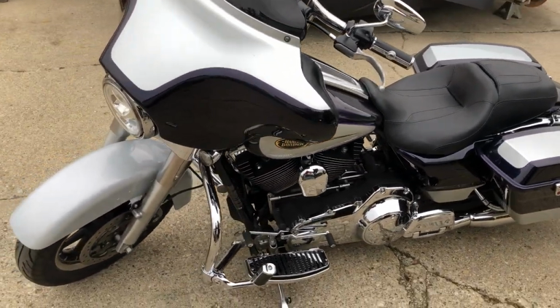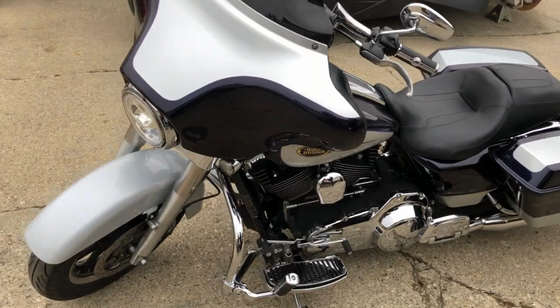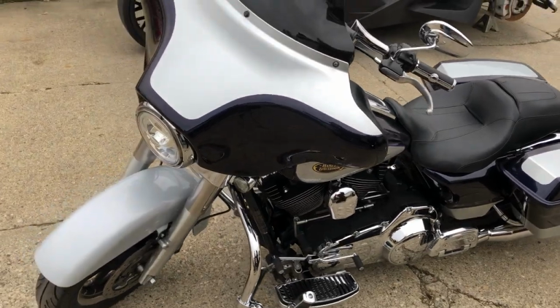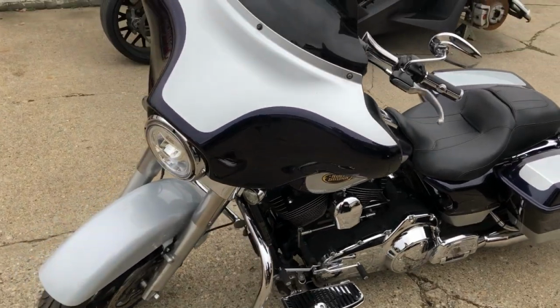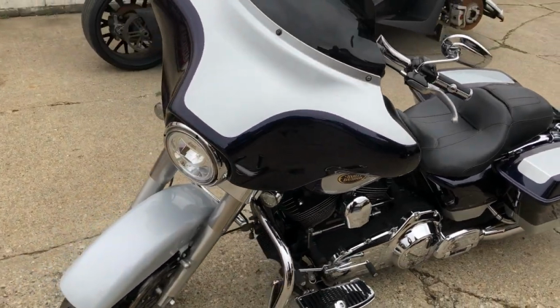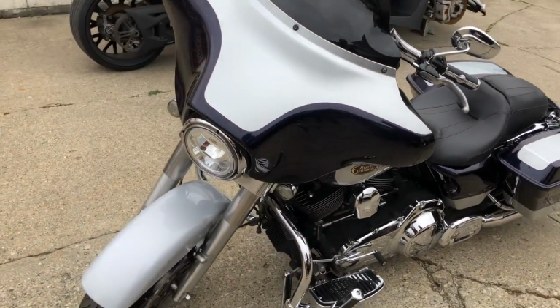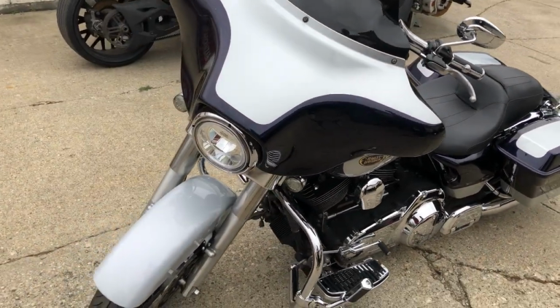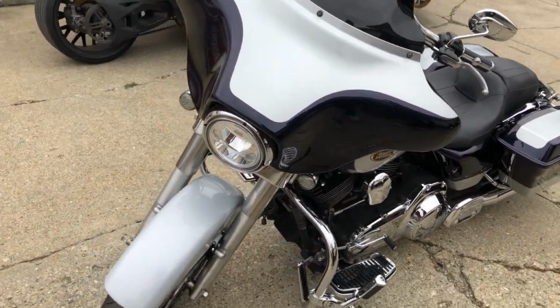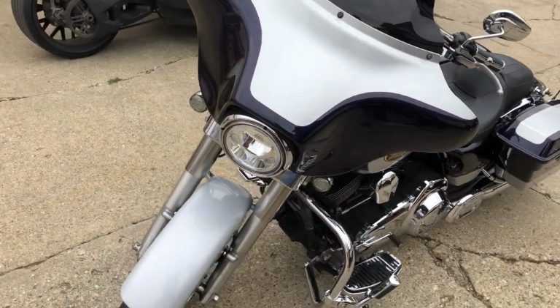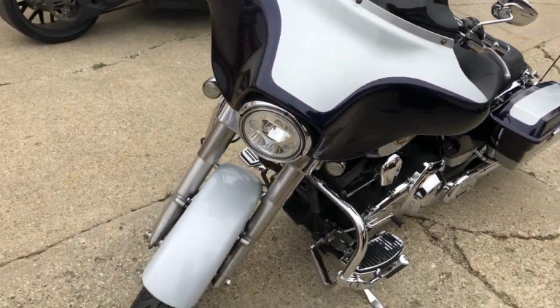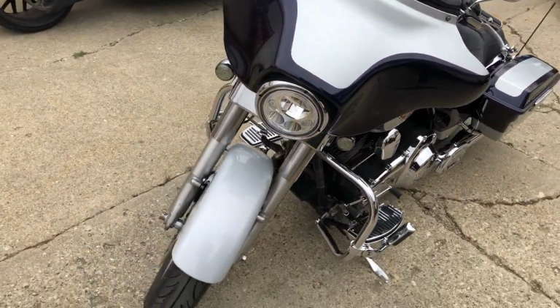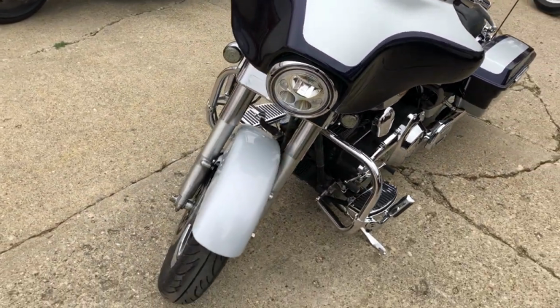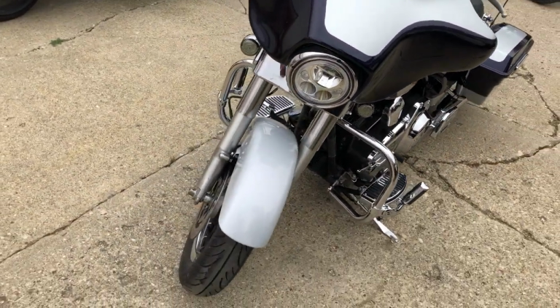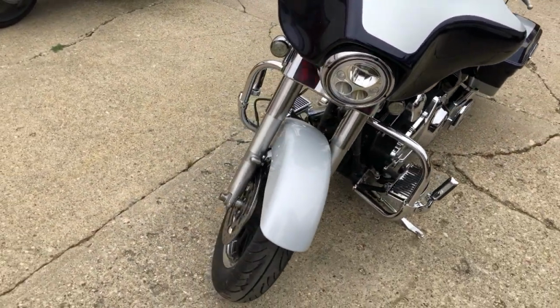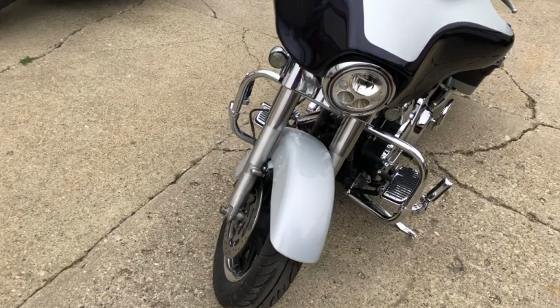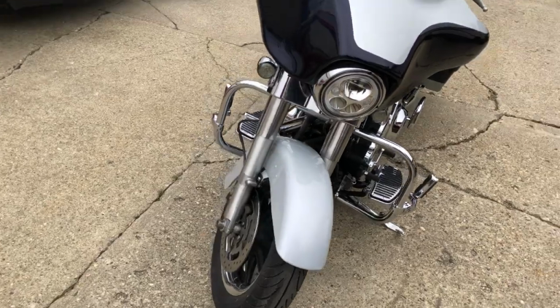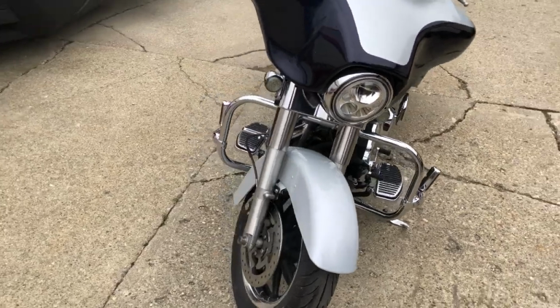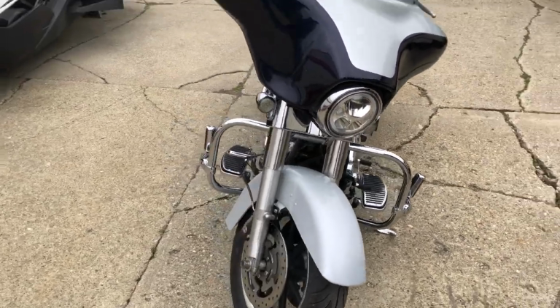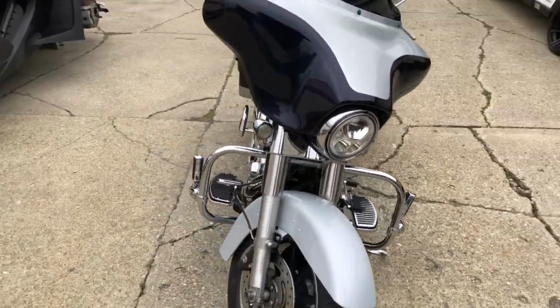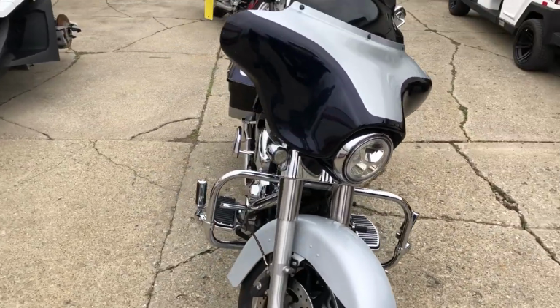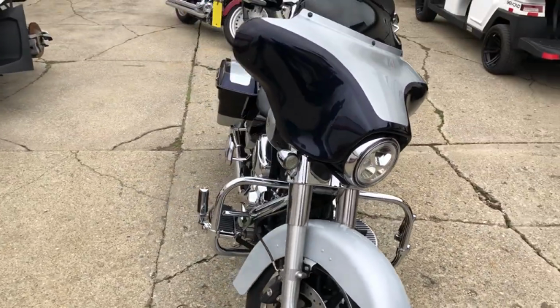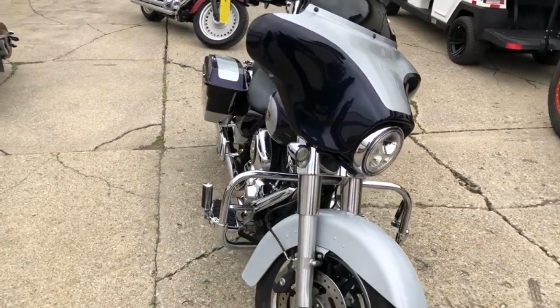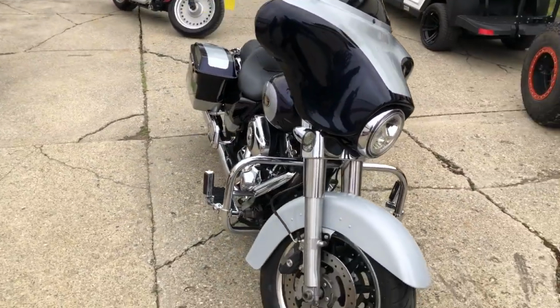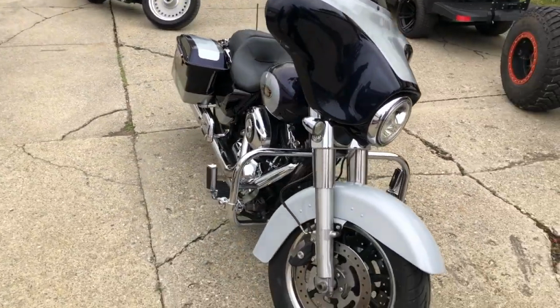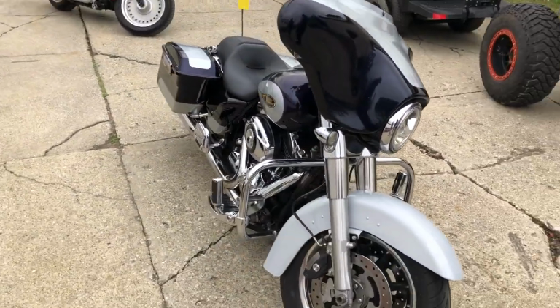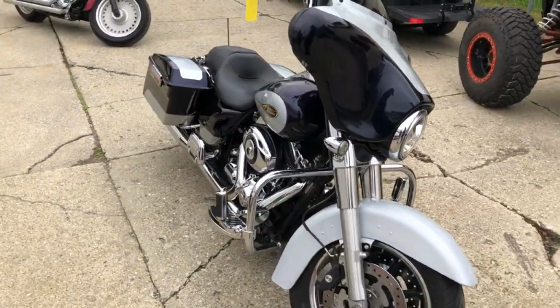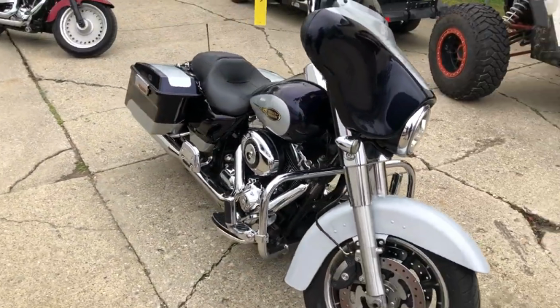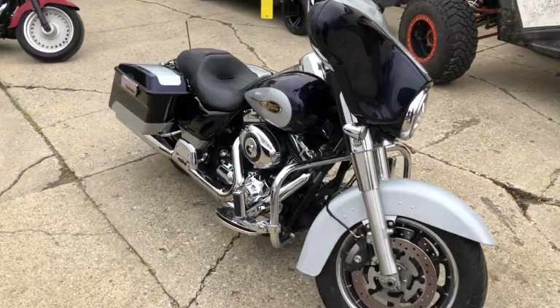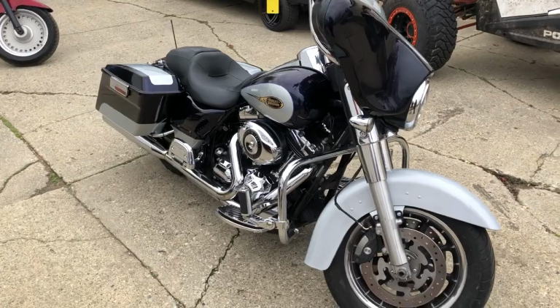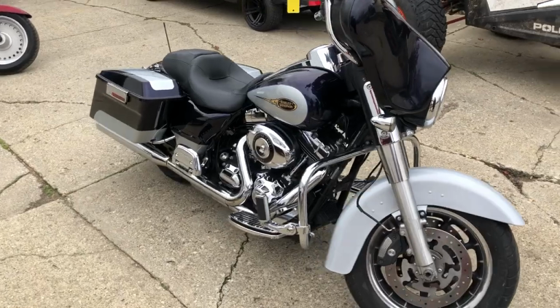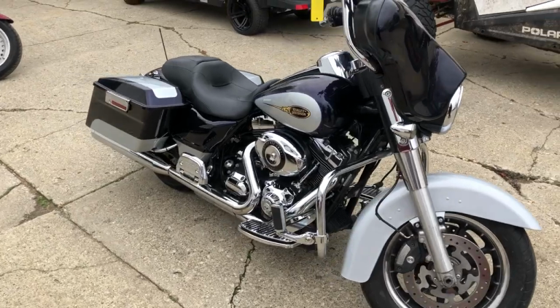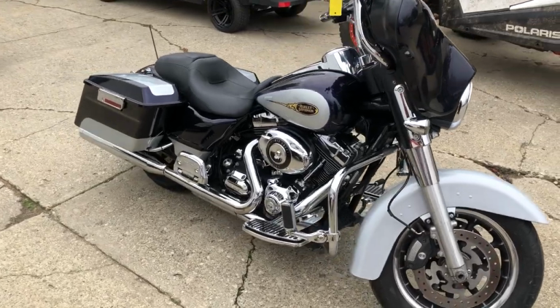Needs nothing, warranty available. You can buy this one with confidence. That's a 2009 Street Glide, only $9,999. Give us a call, we'll get it done — 810-648-9500.